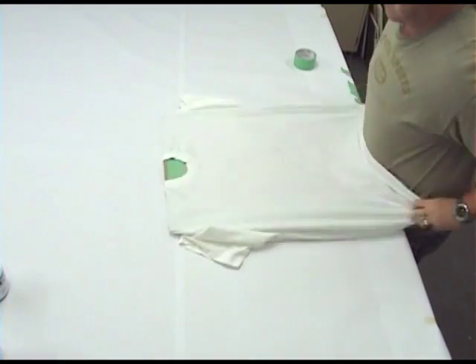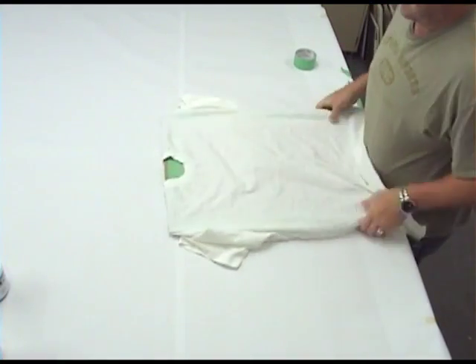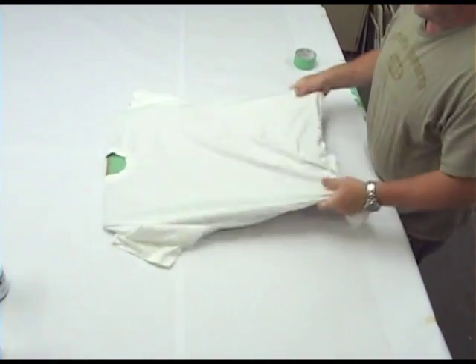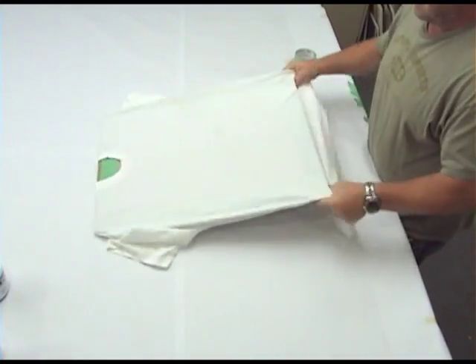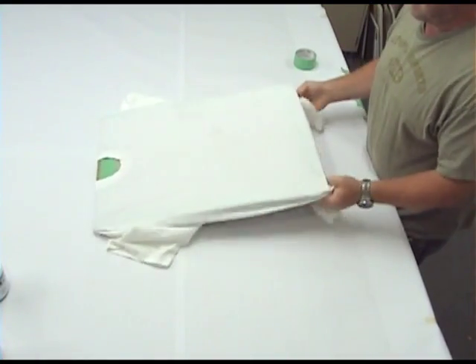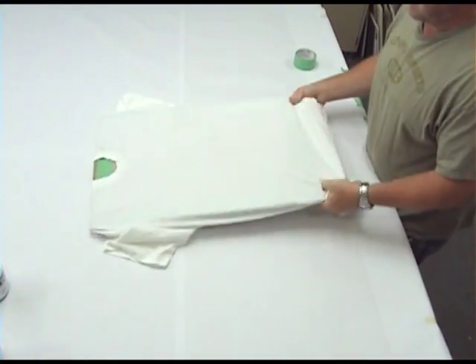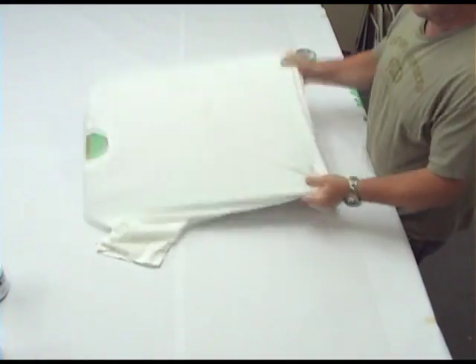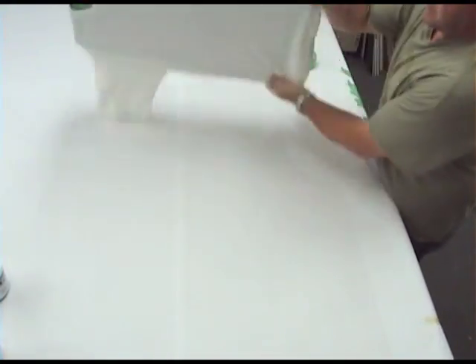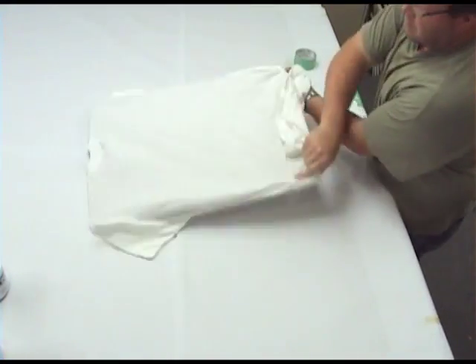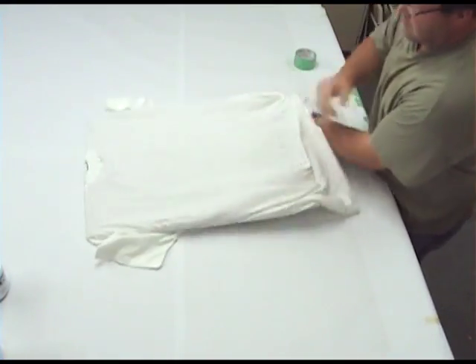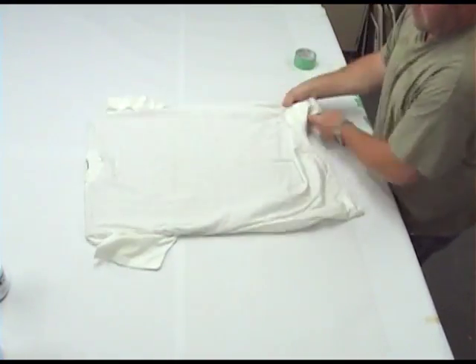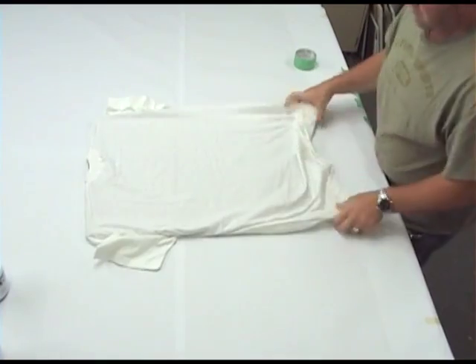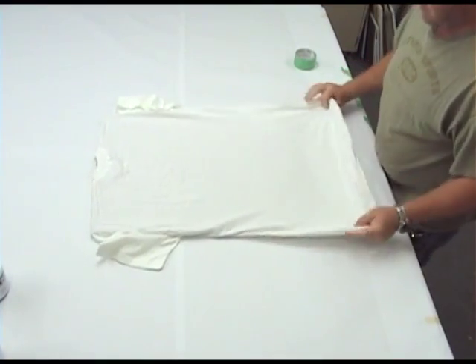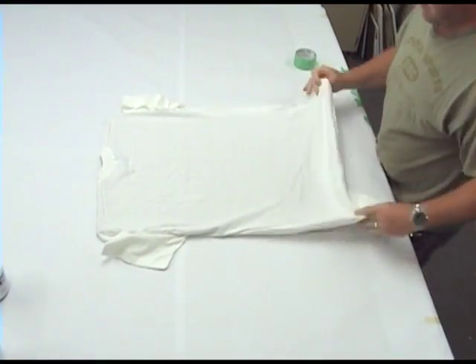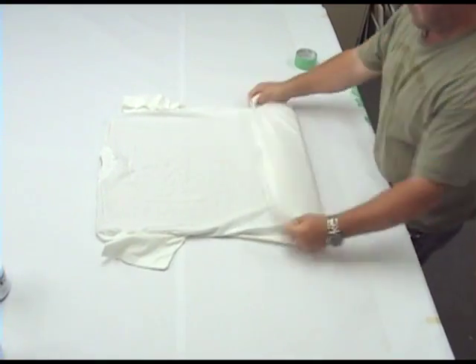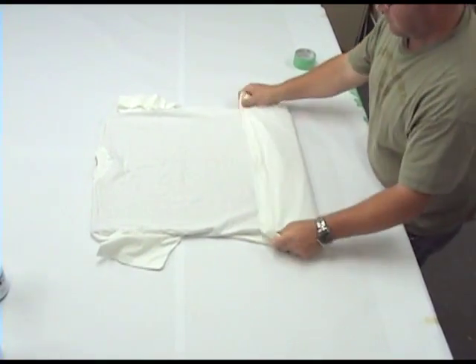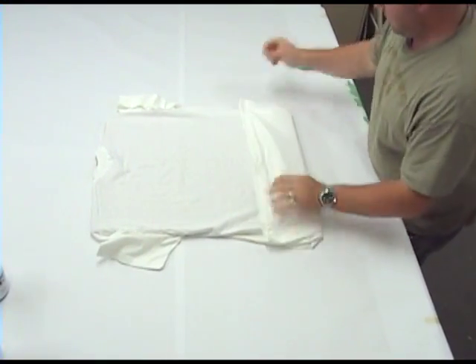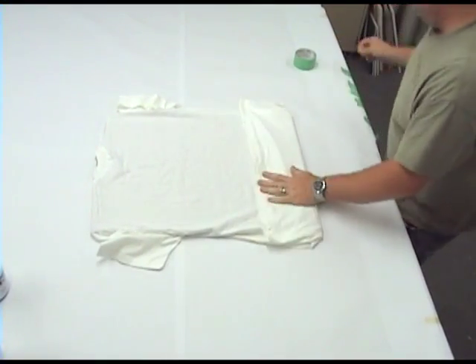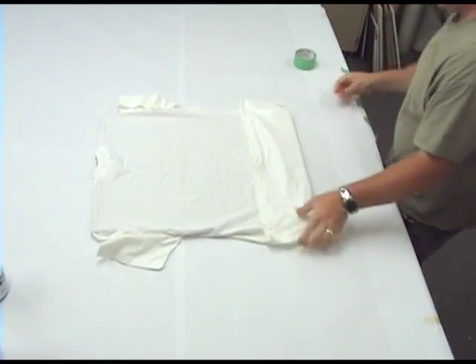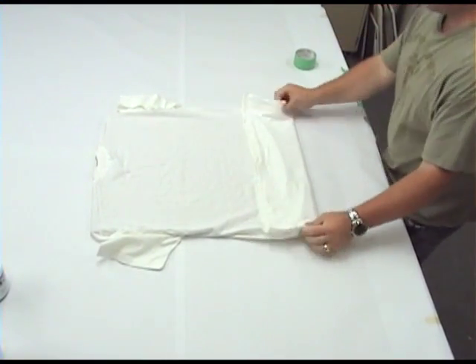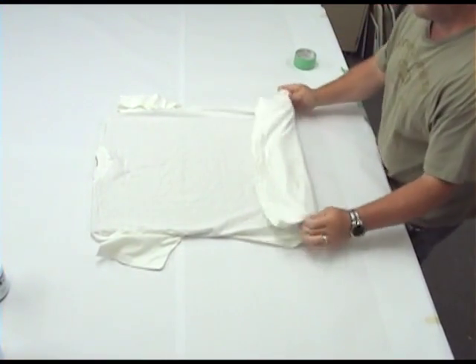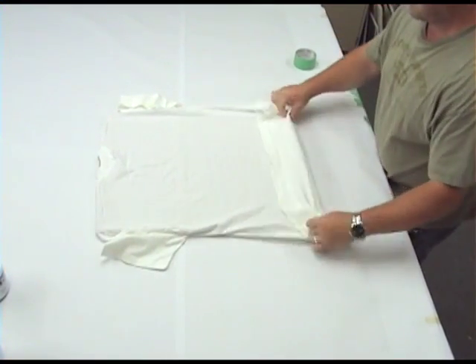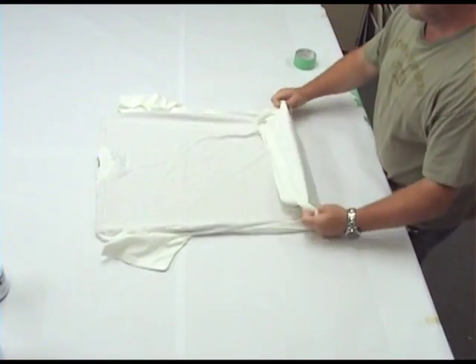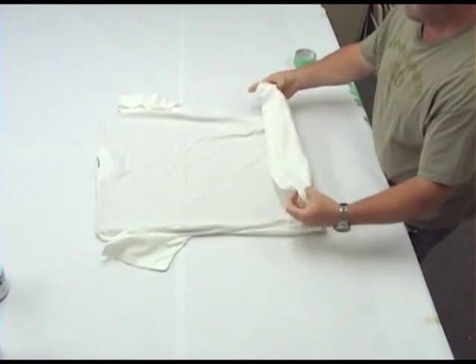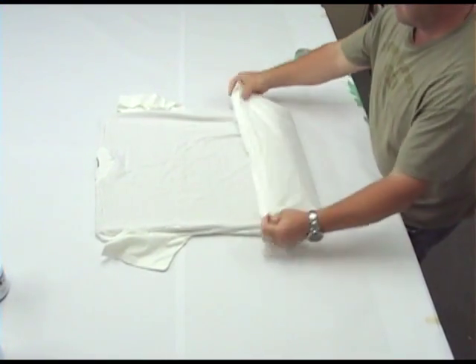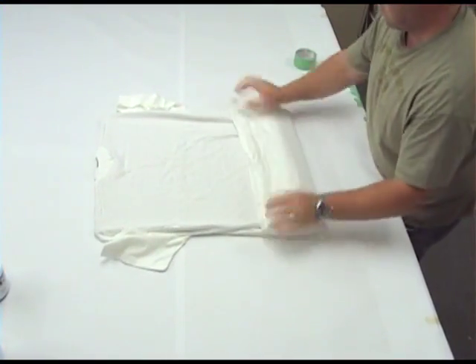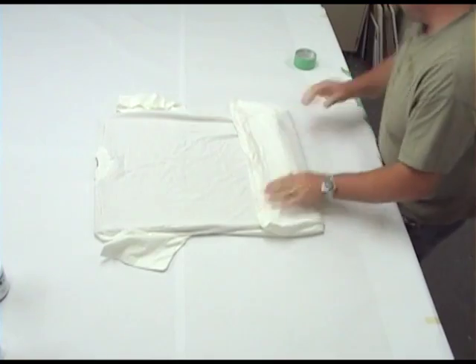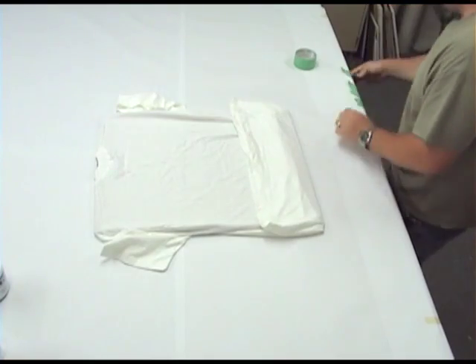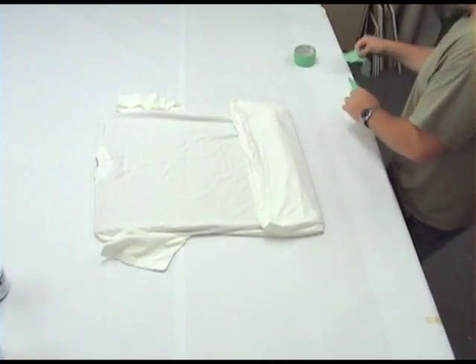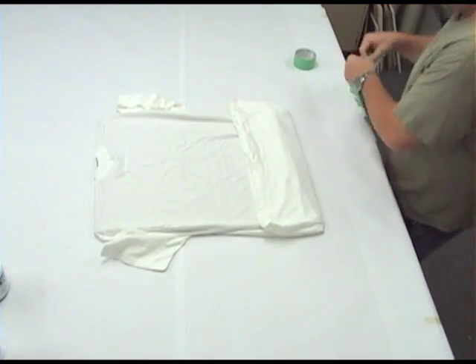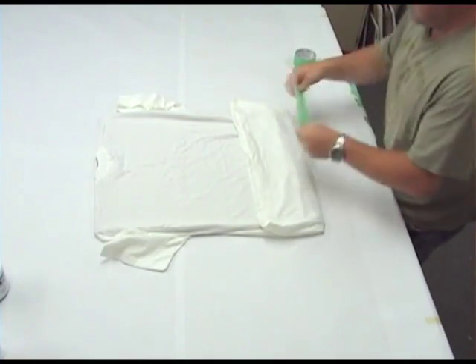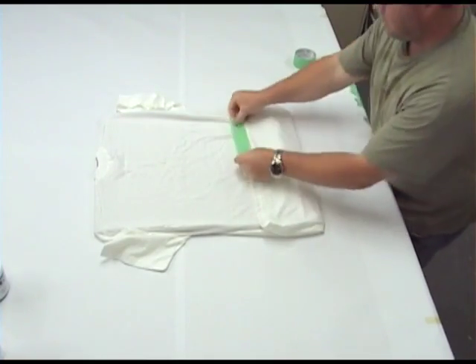To demonstrate GAC 900, we'll be painting on a cotton t-shirt. Before we can get to painting, we need to do some prep work. Flip the shirt over and tape it in place using masking tape.